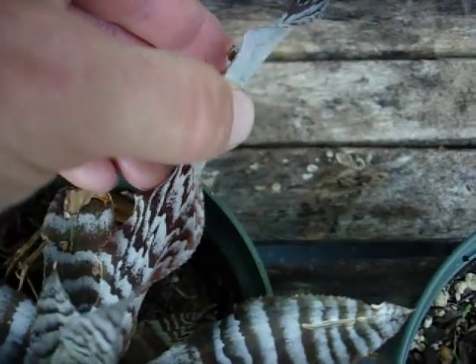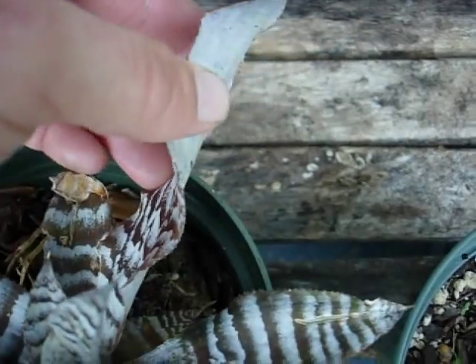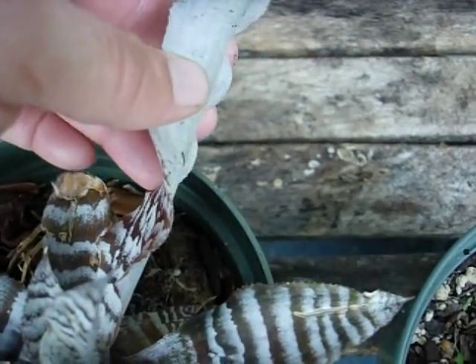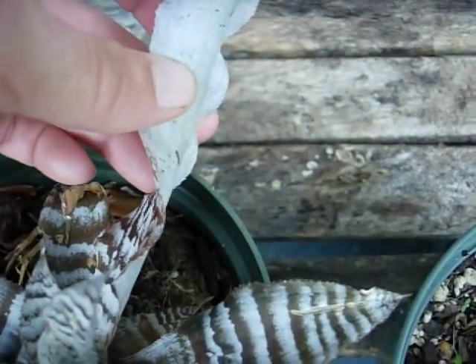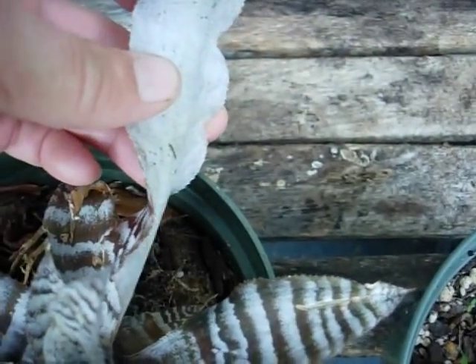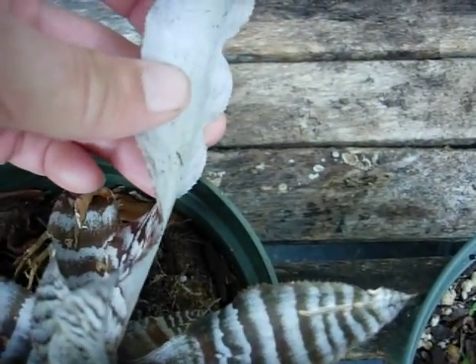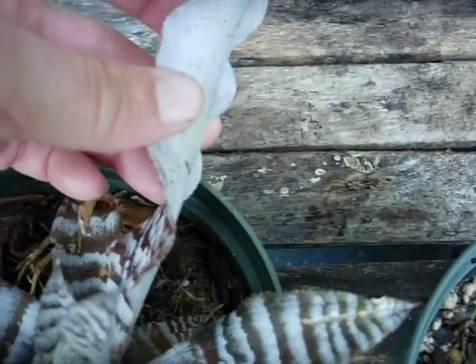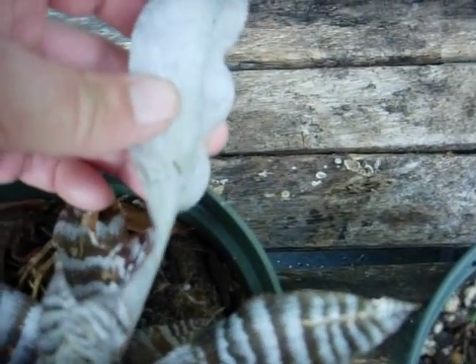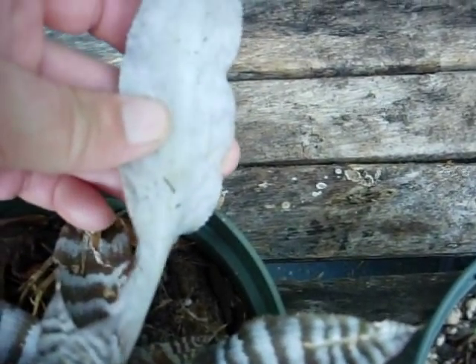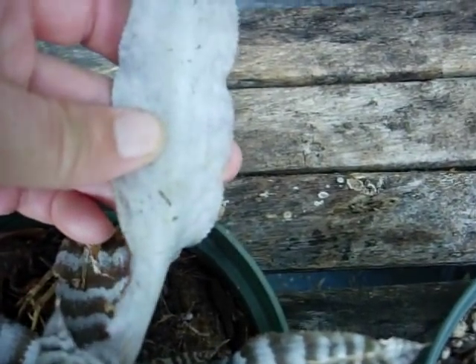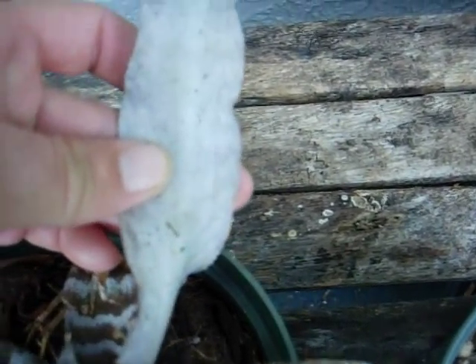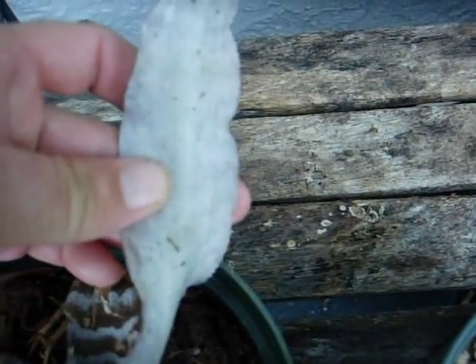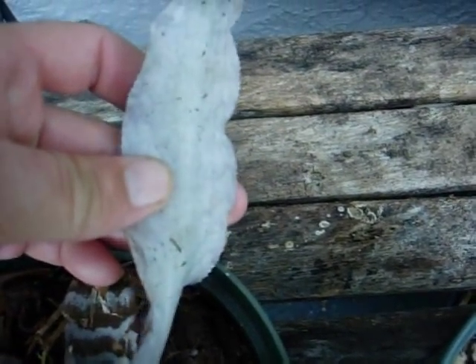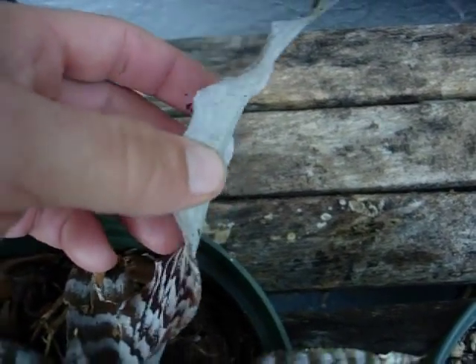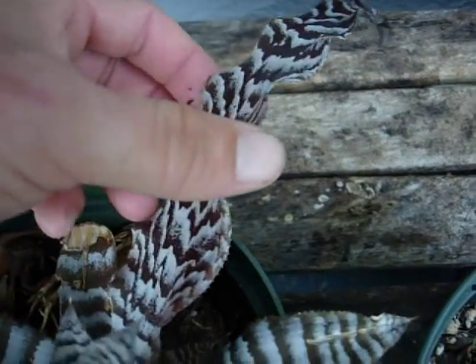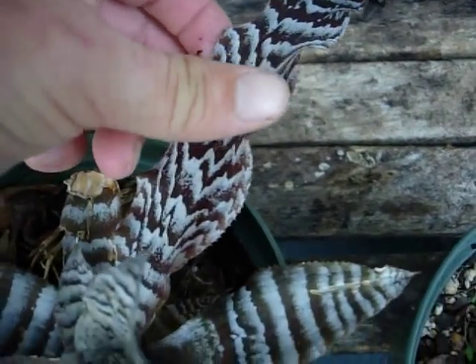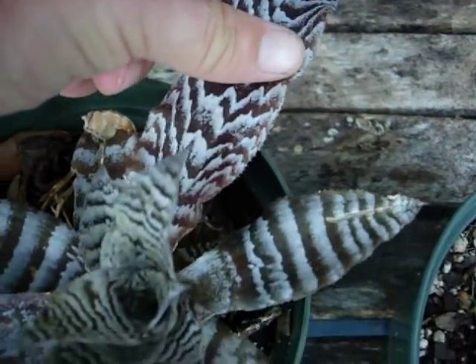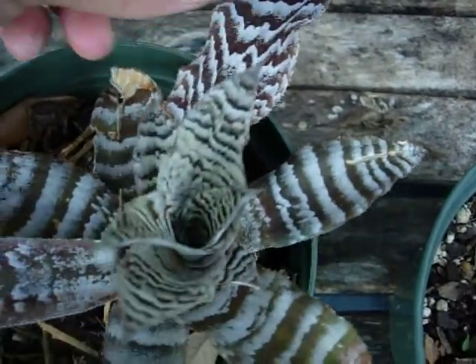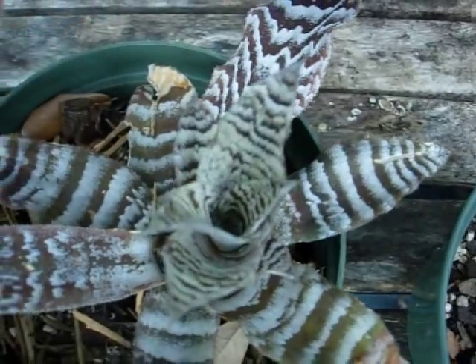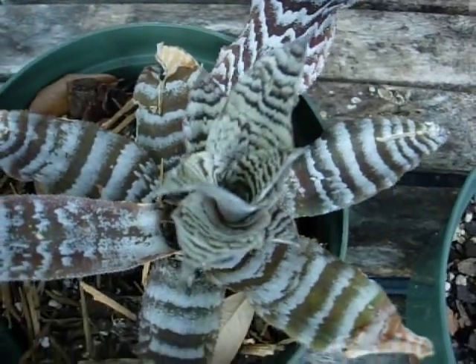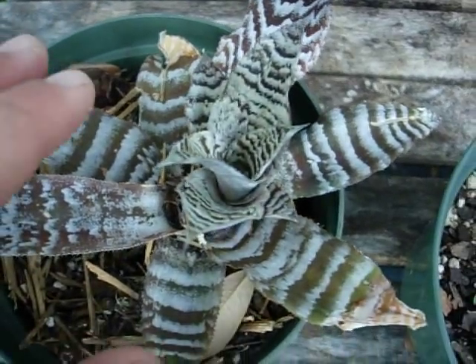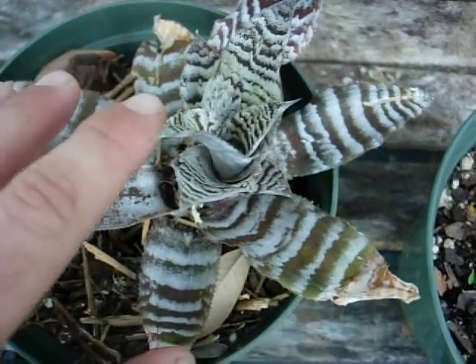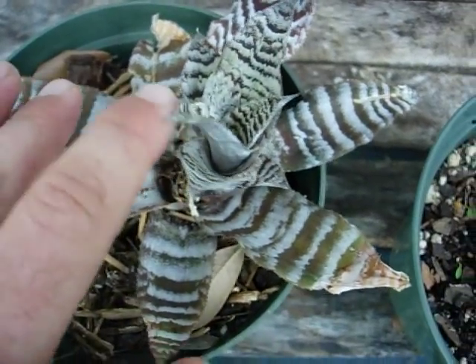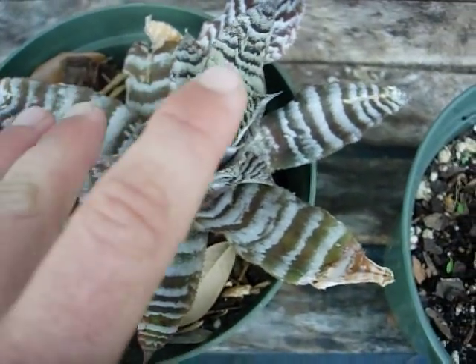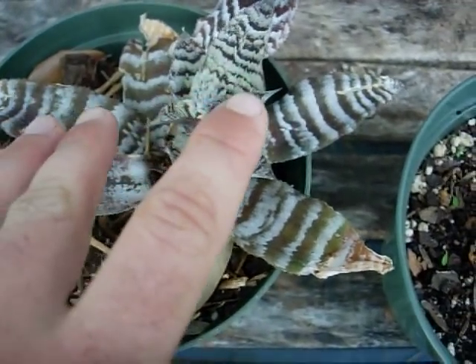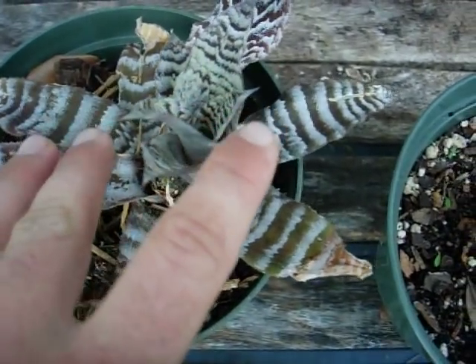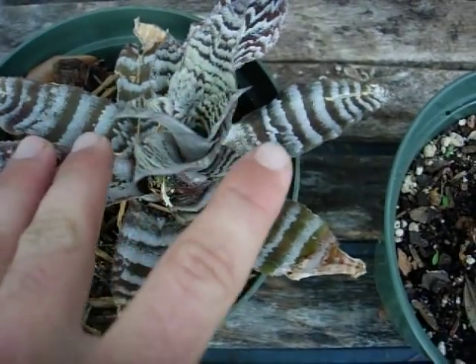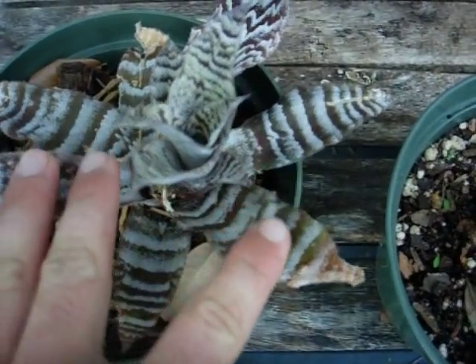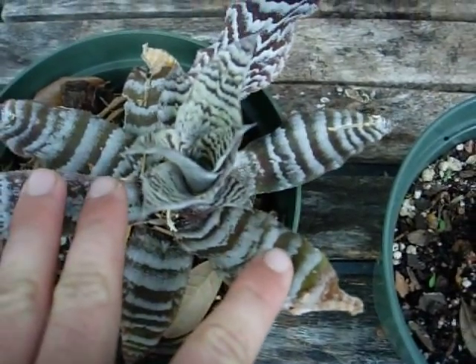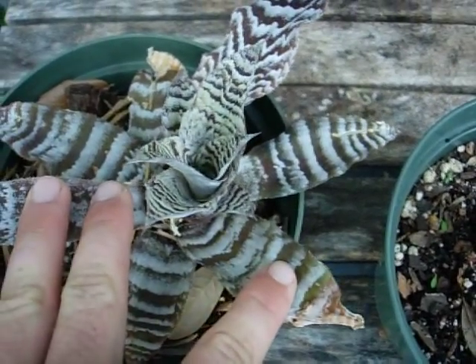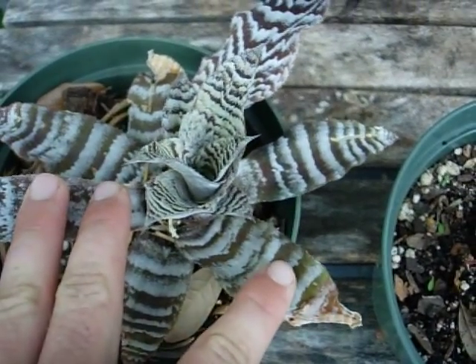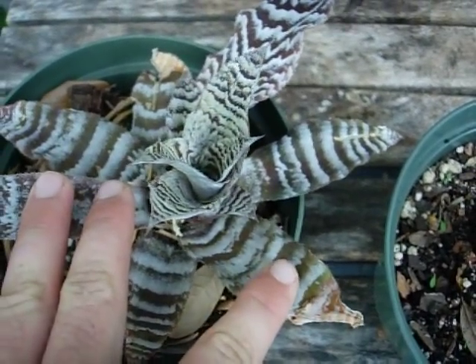Those are the cells that absorb moisture out of the air — the back of them is just covered with it. These like indirect, filtered sun. Not too much sun.